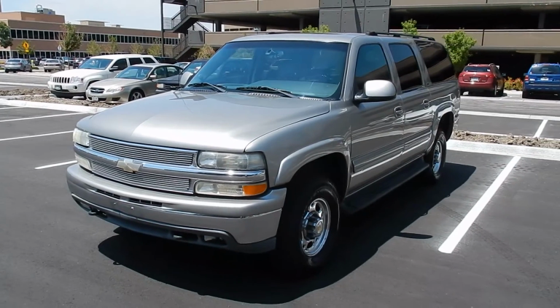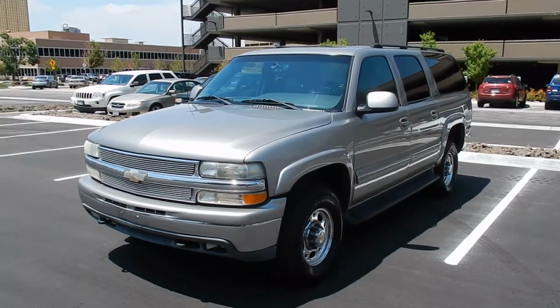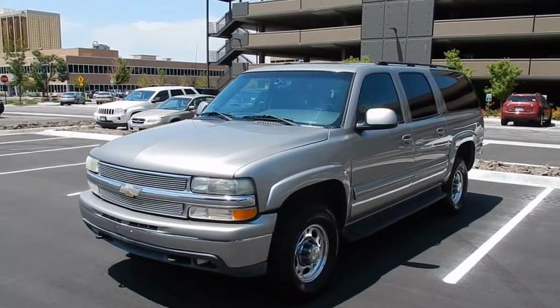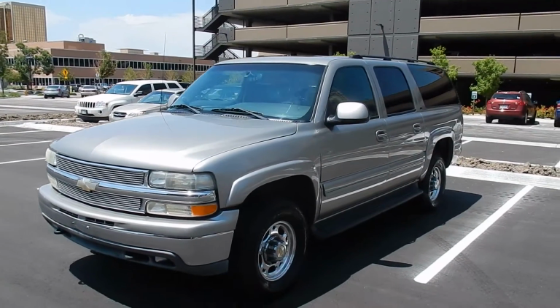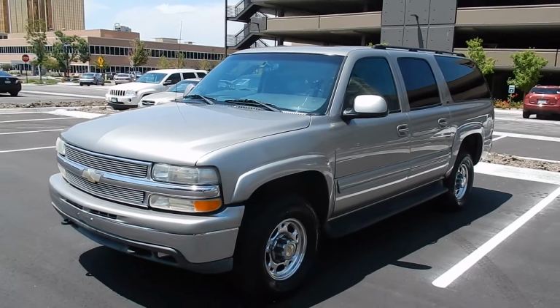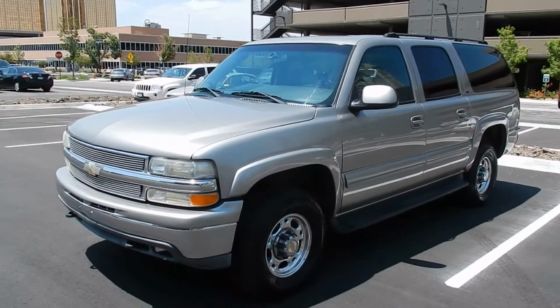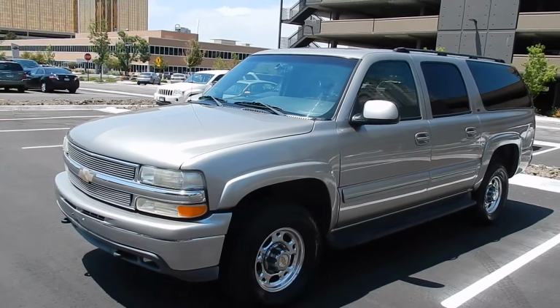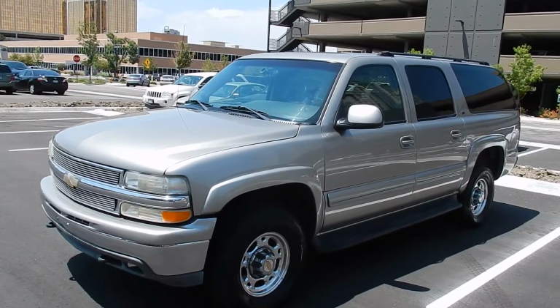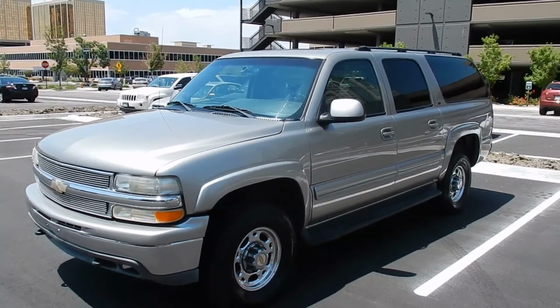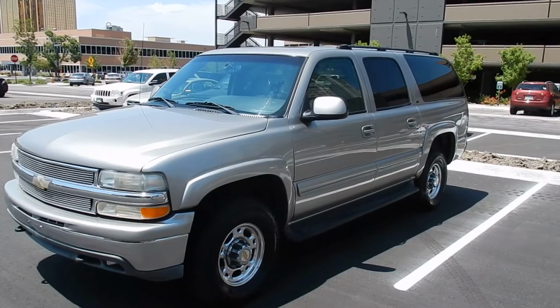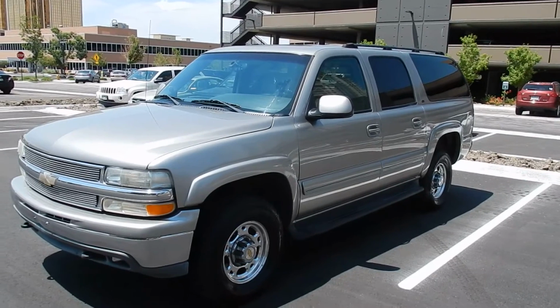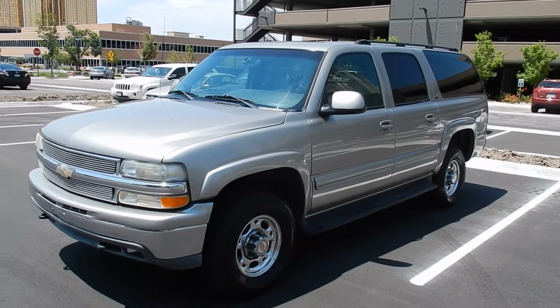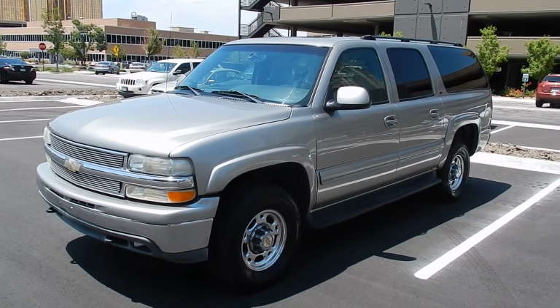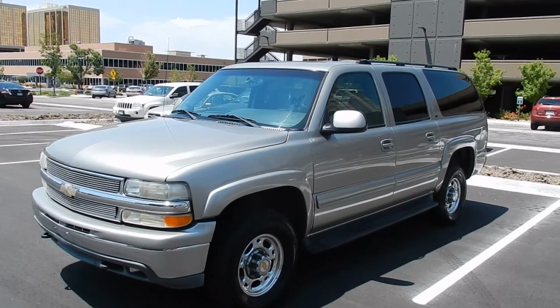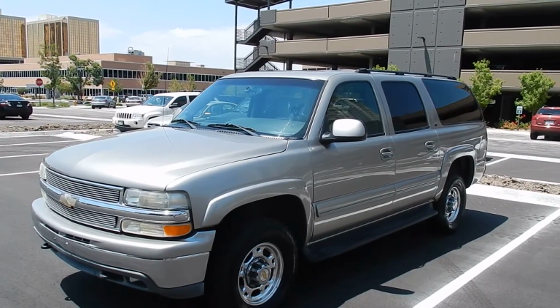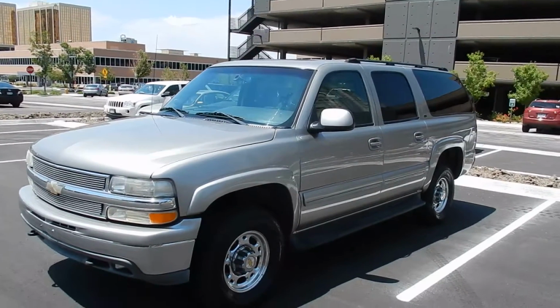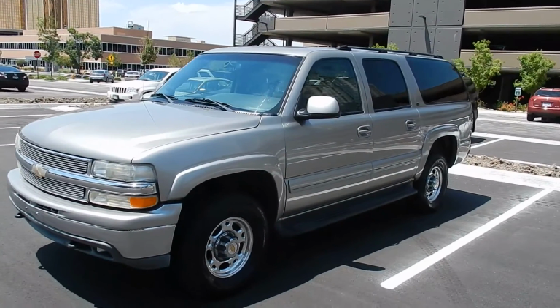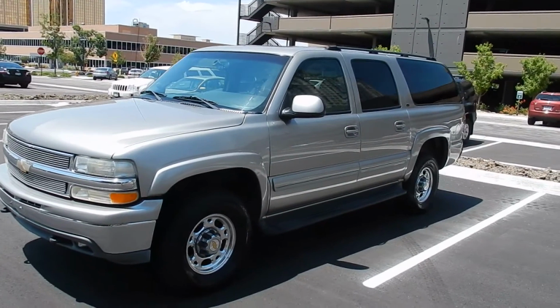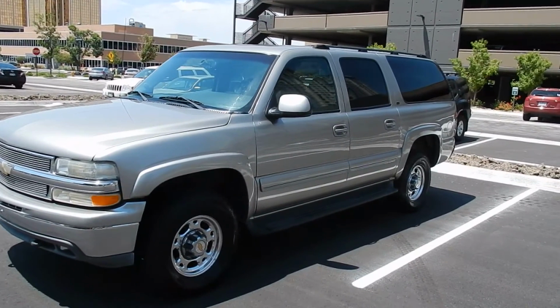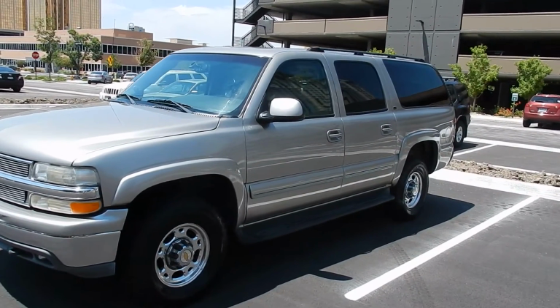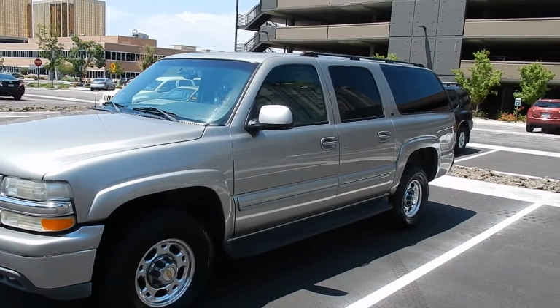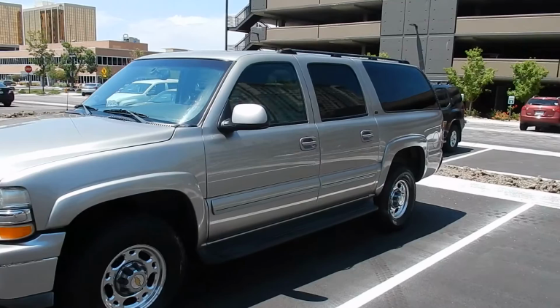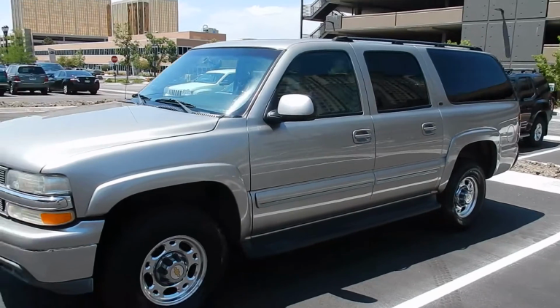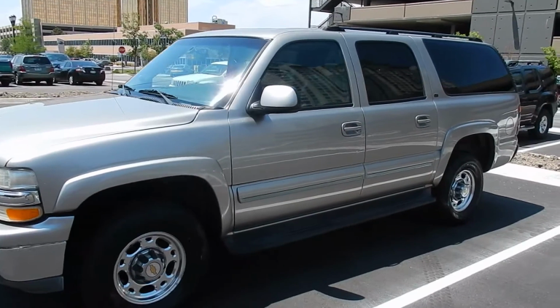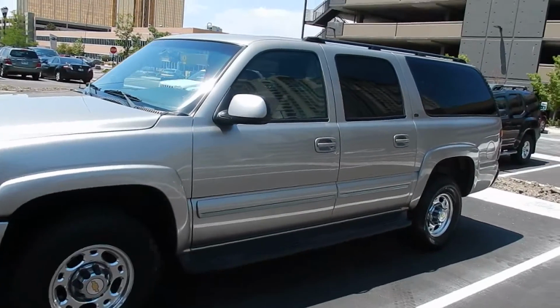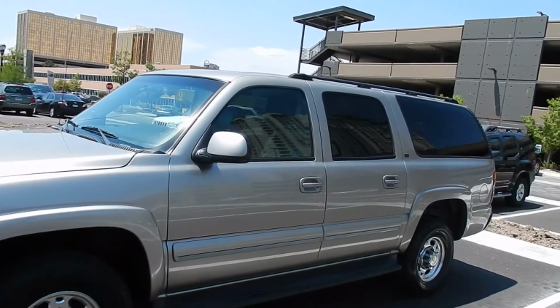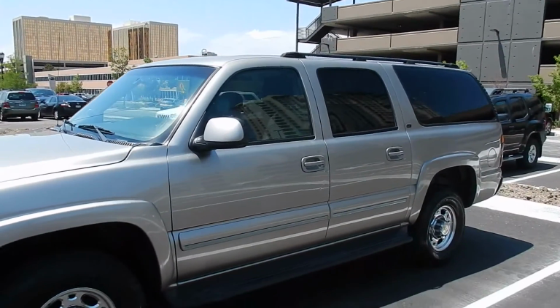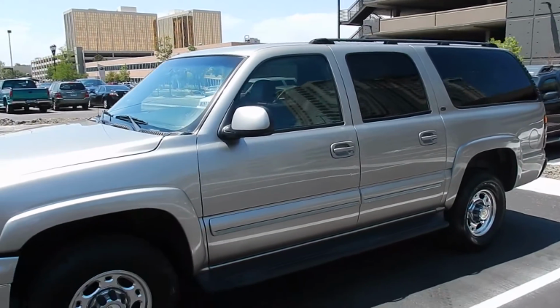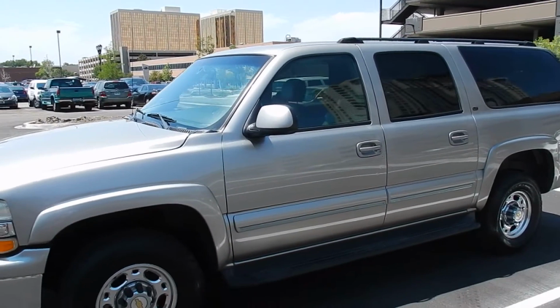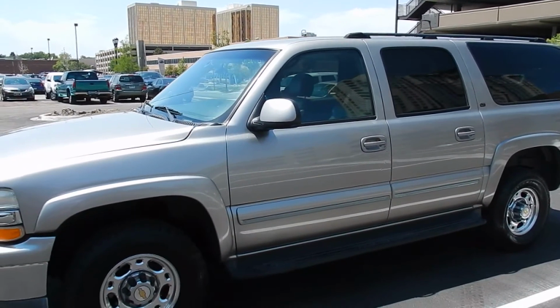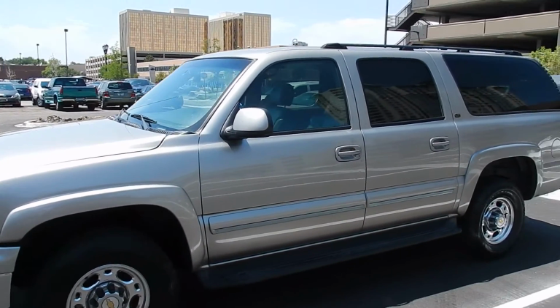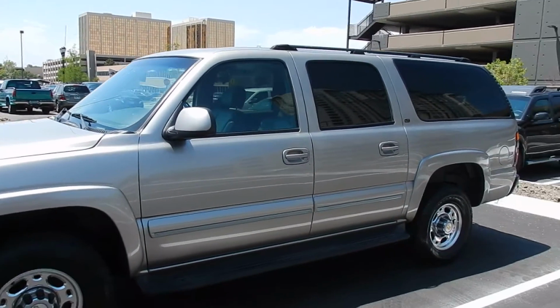You're looking at a really nice 2003 Chevy Suburban. These are very rare. I'll show you this one — the LTE with the 8.1 liter engine, 496 motor.